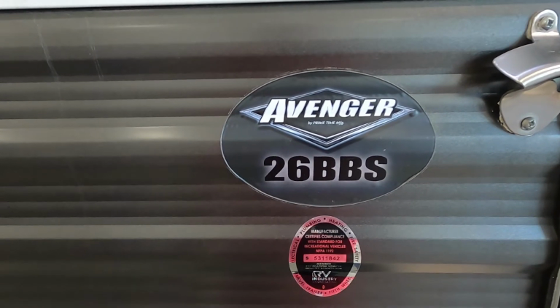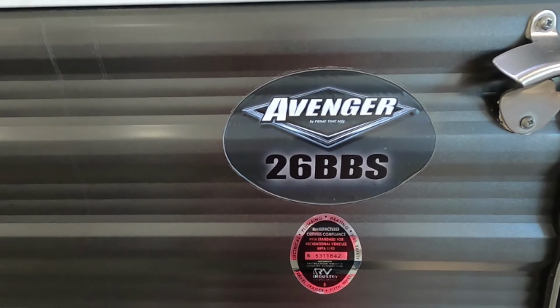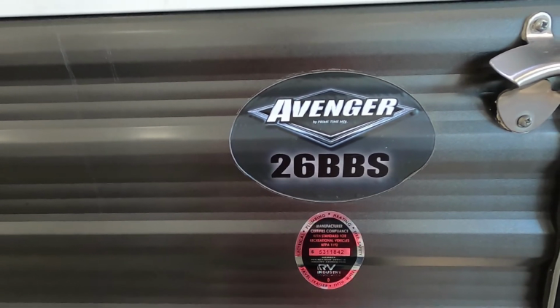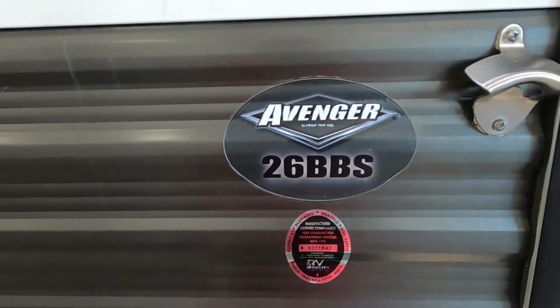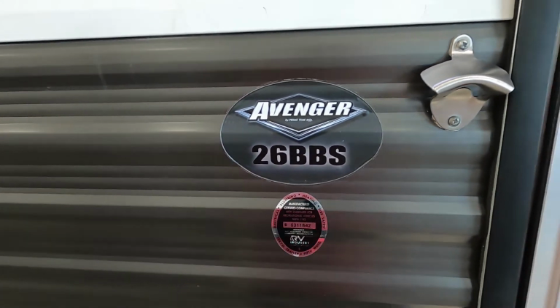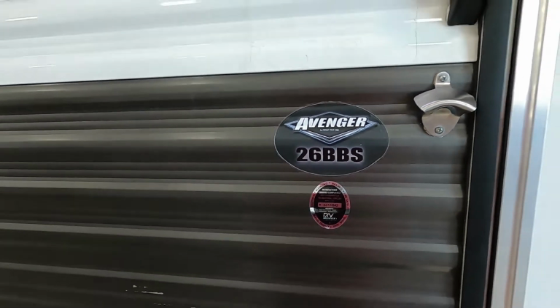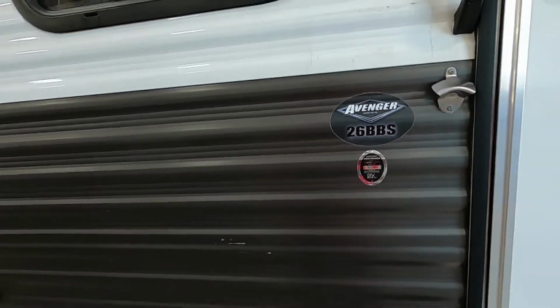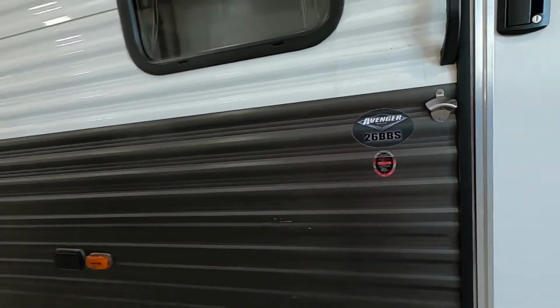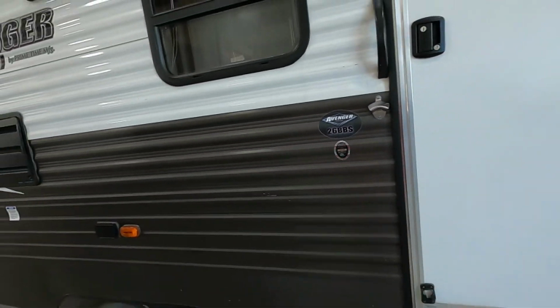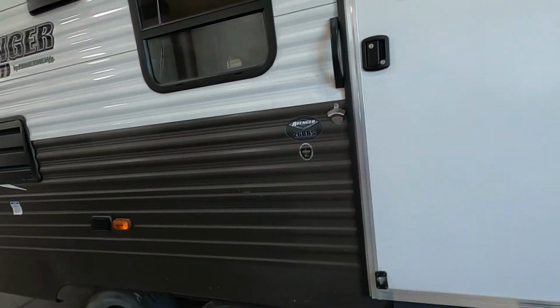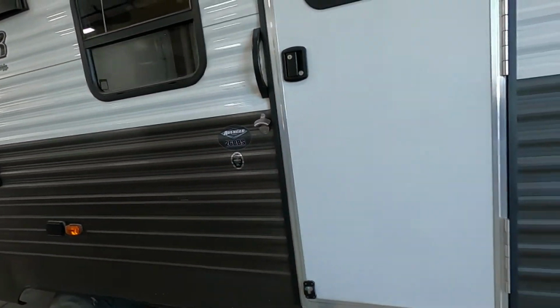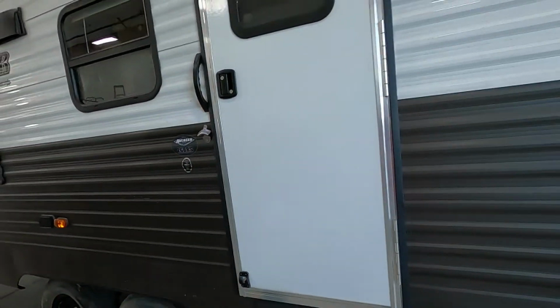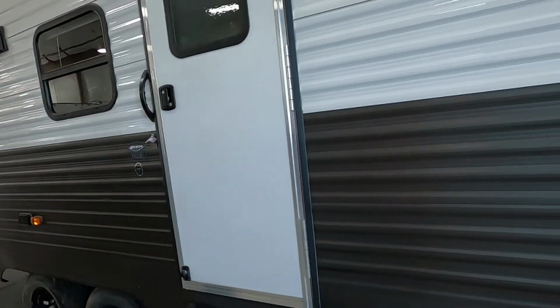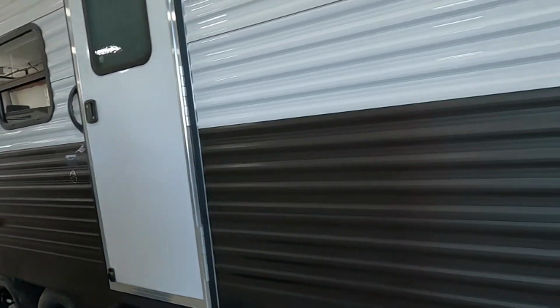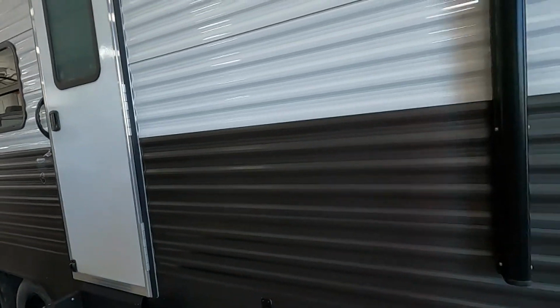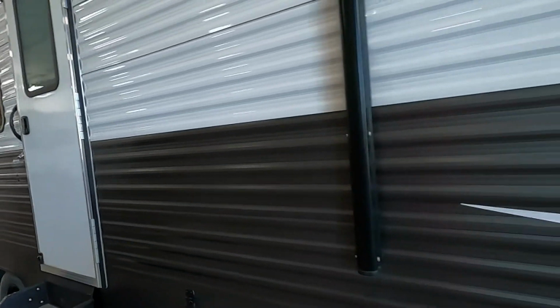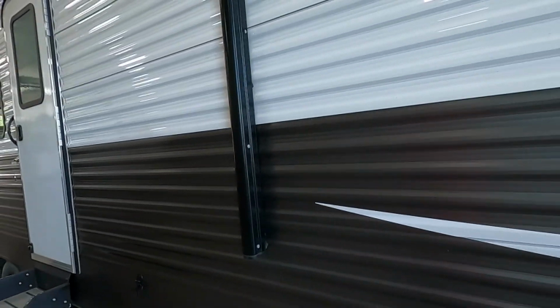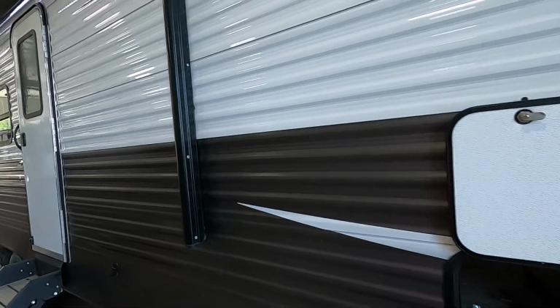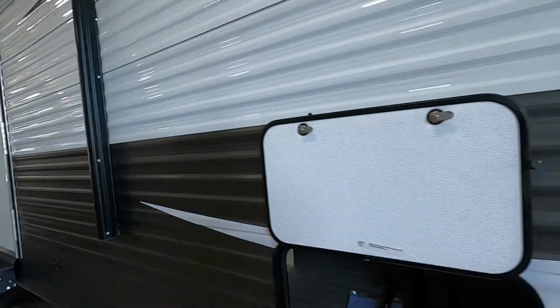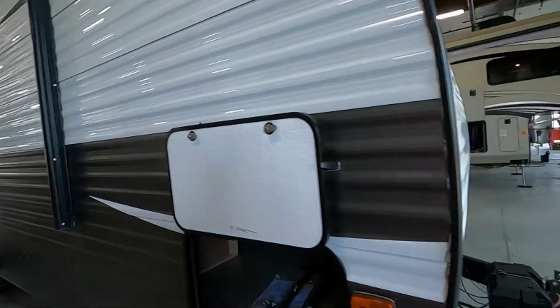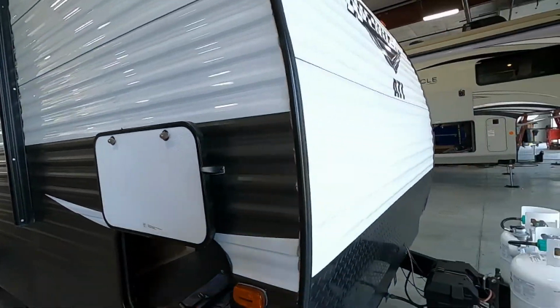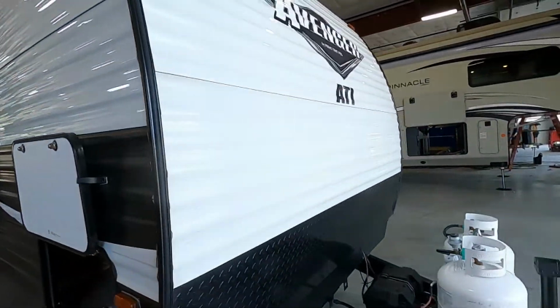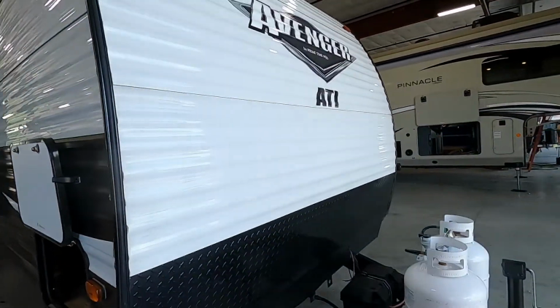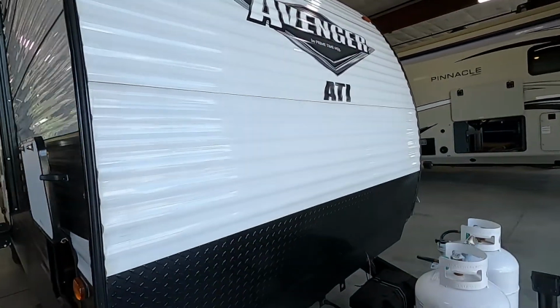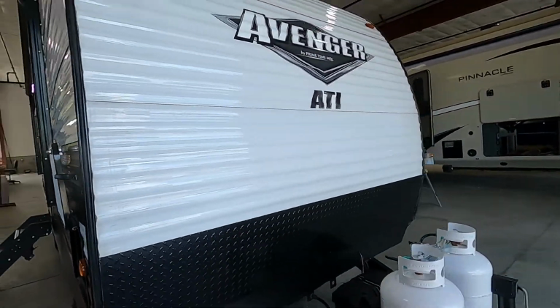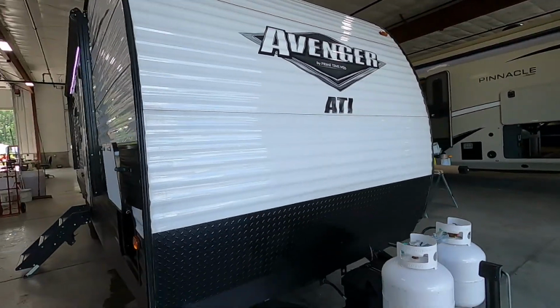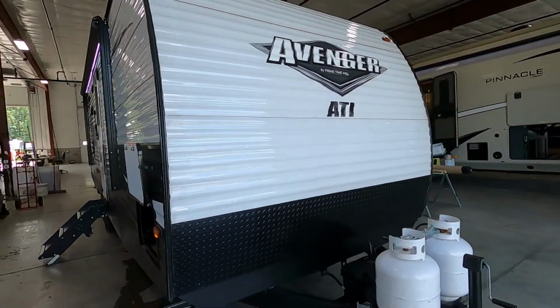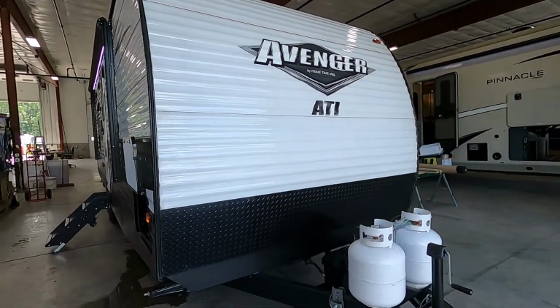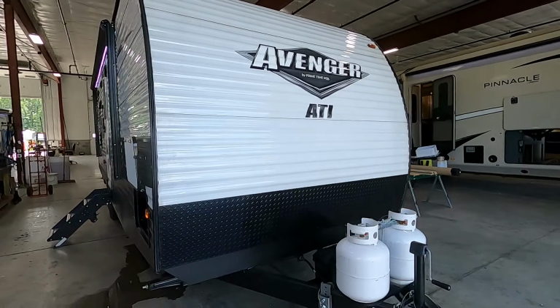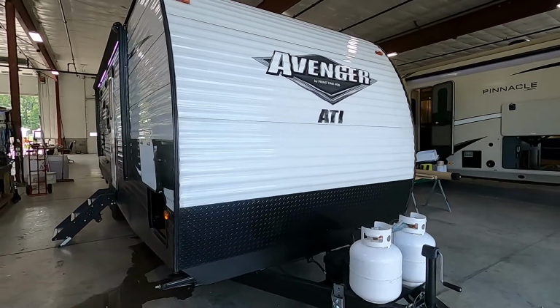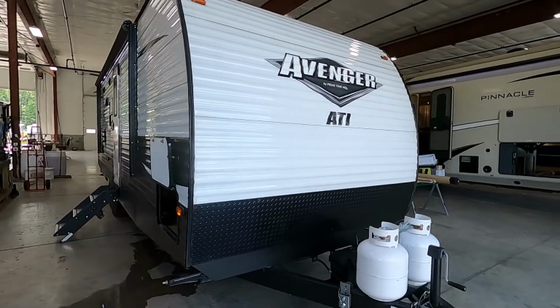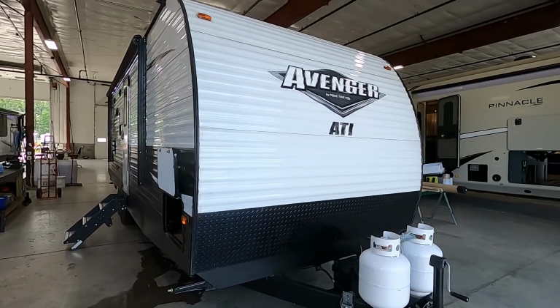It's Michael Trayvon's RV Center here to congratulate you on your purchase of your Prime Time Avenger 26BBS travel trailer. I'm going to walk you around it and show you how to use a few things to get the best out of your camping experience. Let's start by talking about arriving at the campsite and a few things to take into consideration when parking.